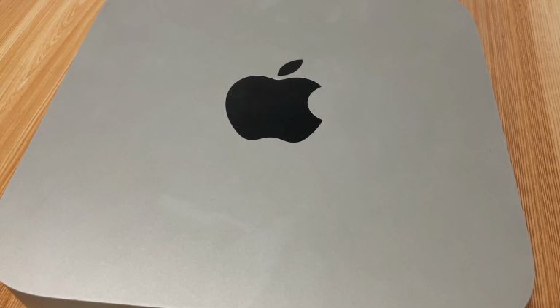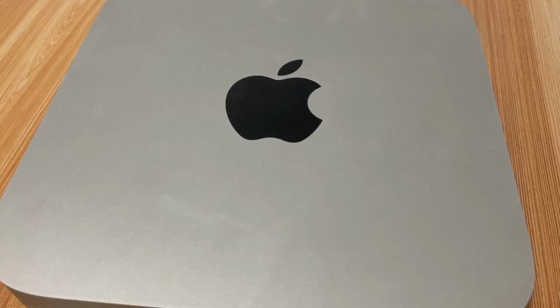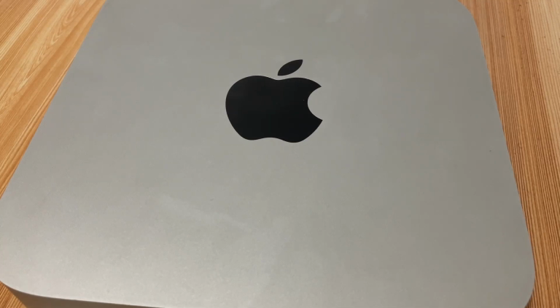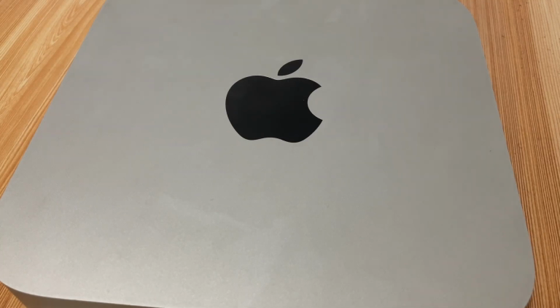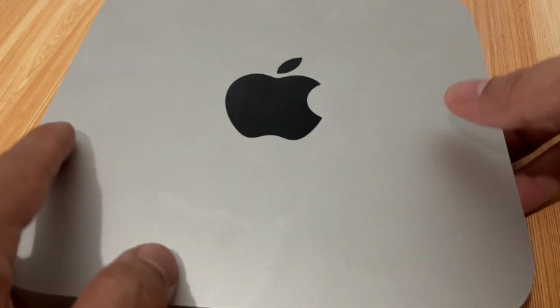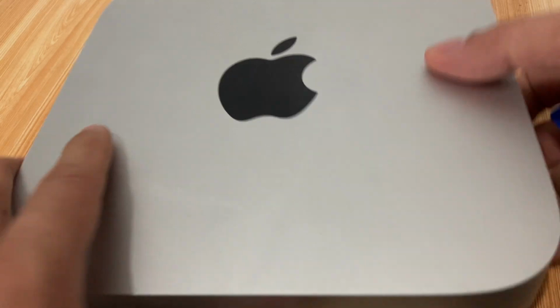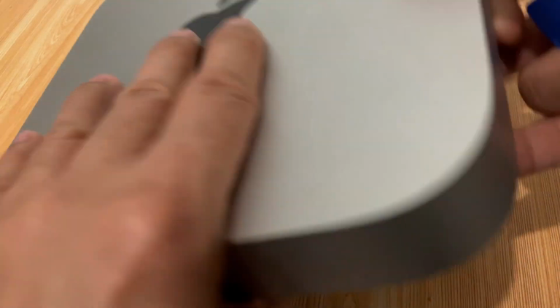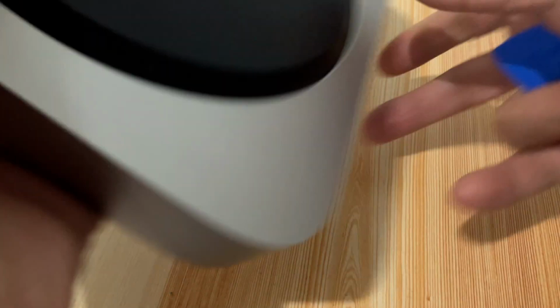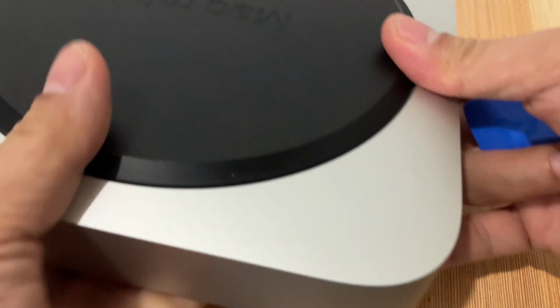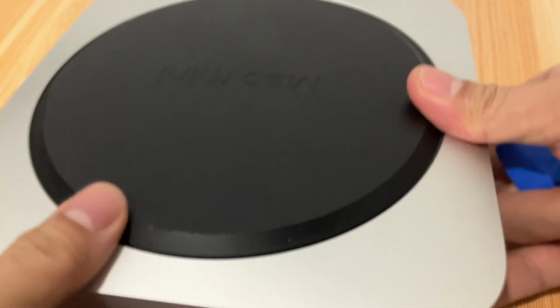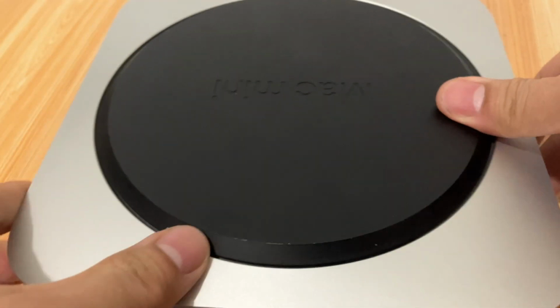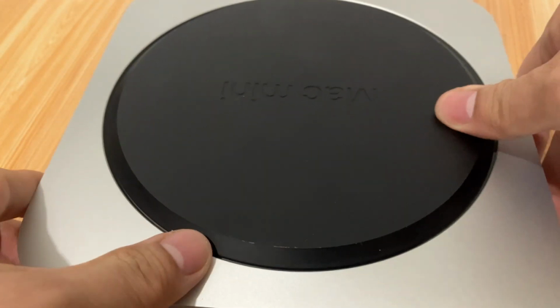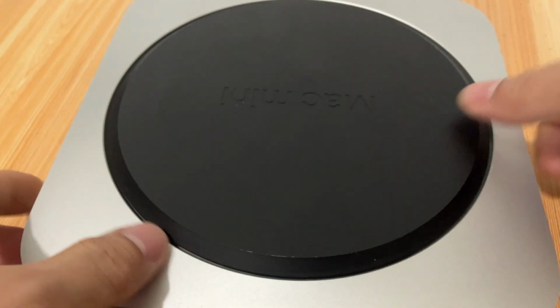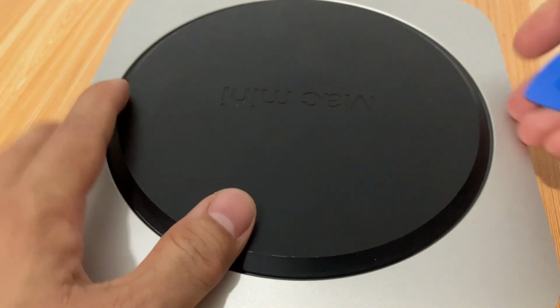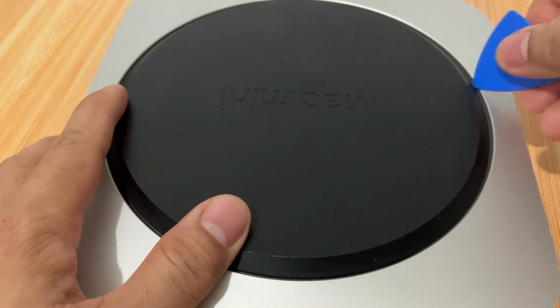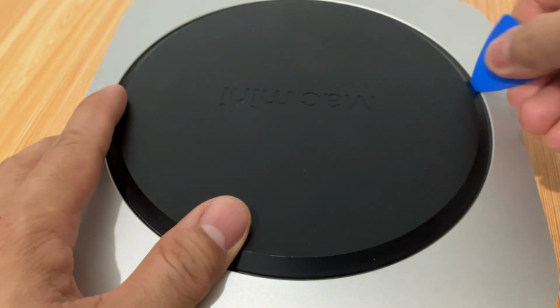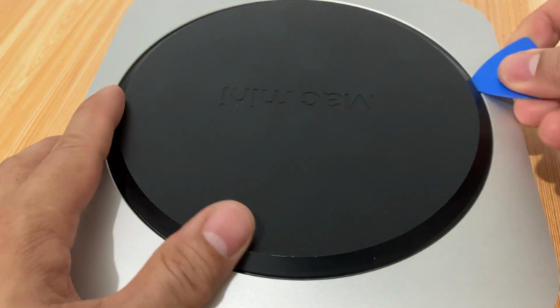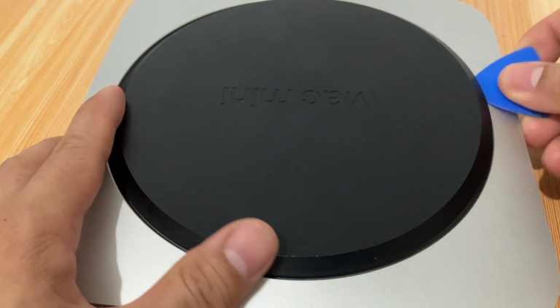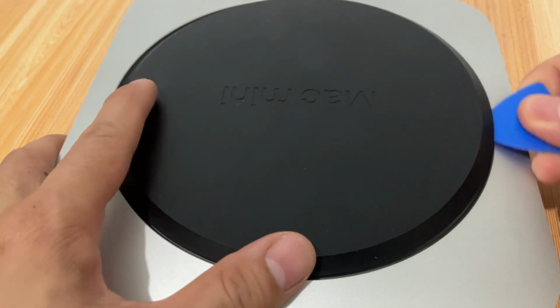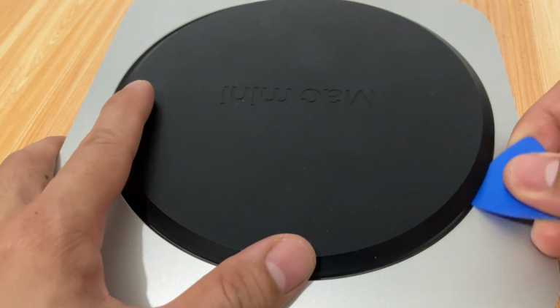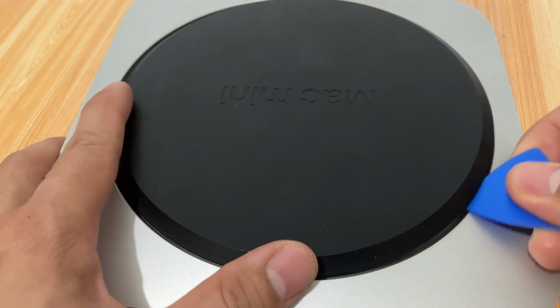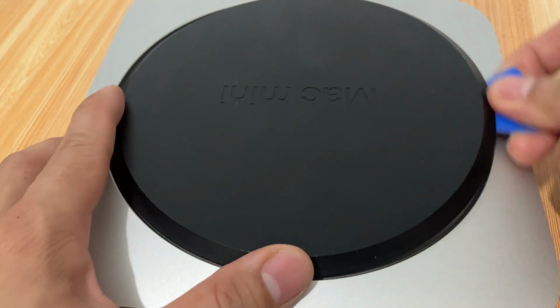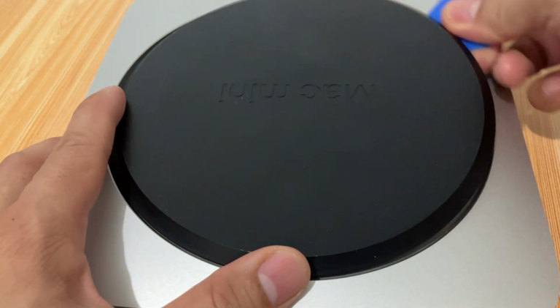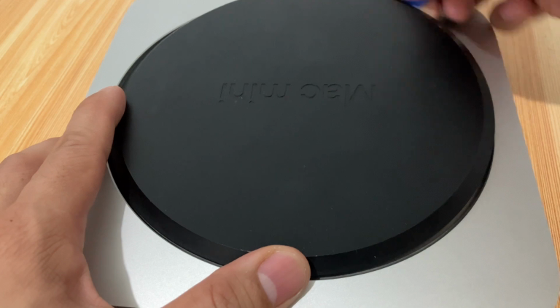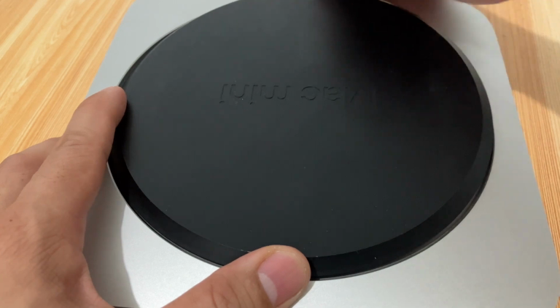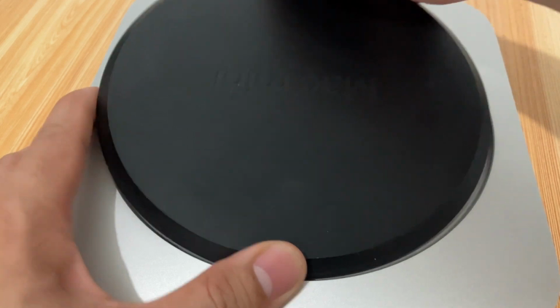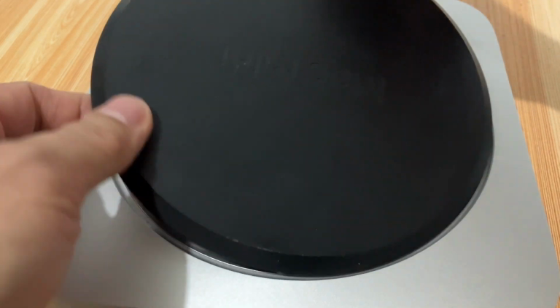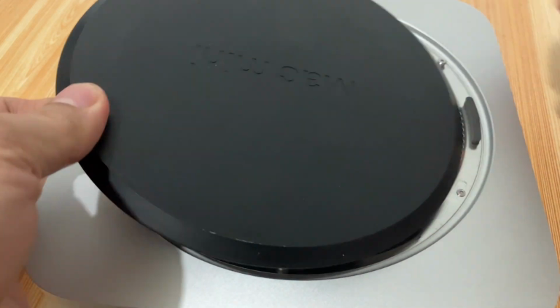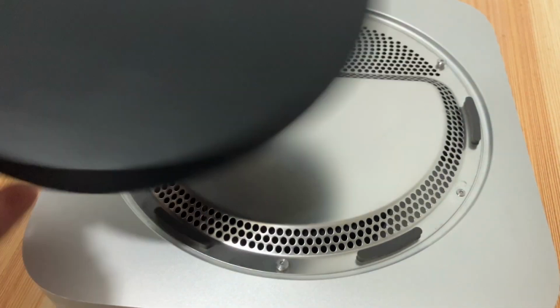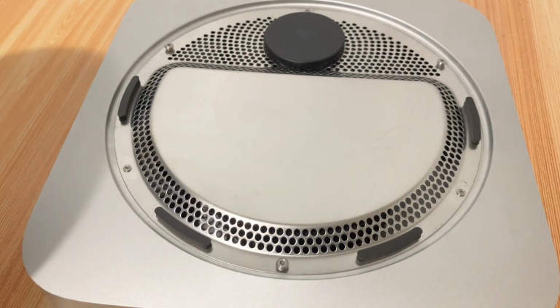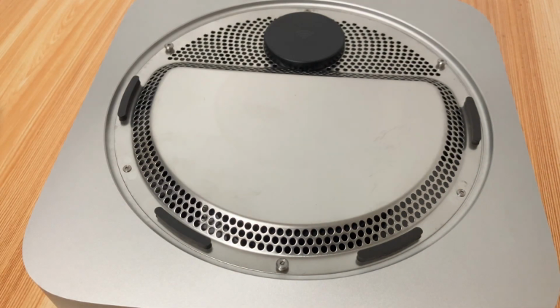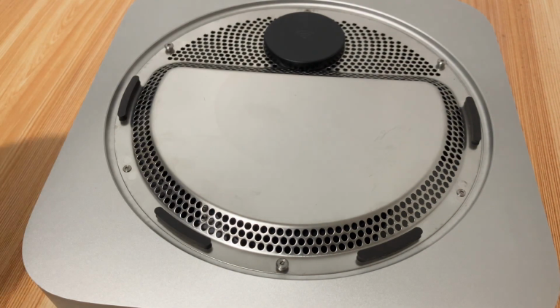Open up your Apple Mac Mini M1. You may use an old credit card to remove the black cover. This is easy to remove. Once the back cover is removed, remove all six screws.